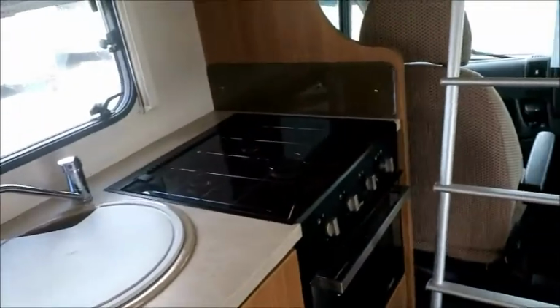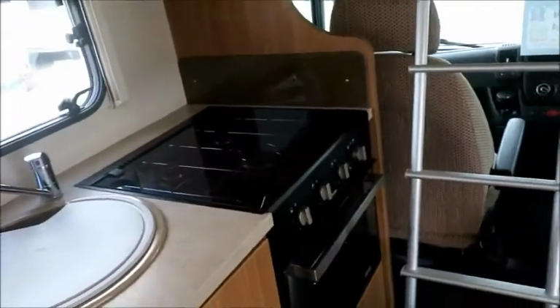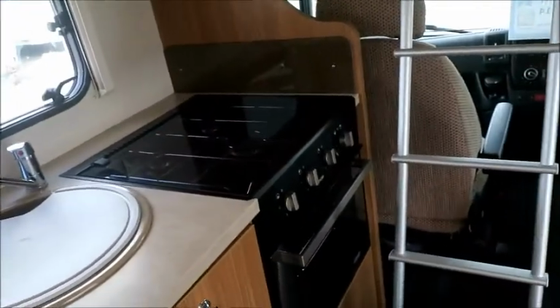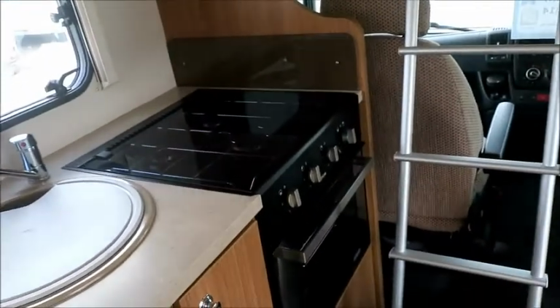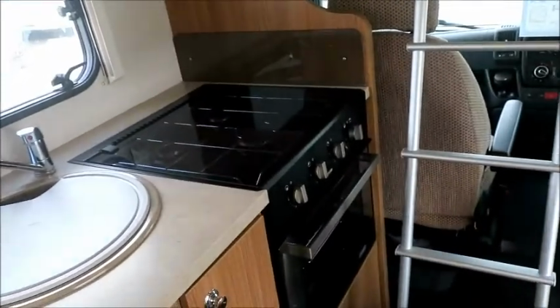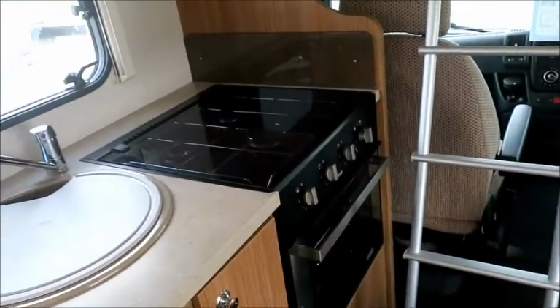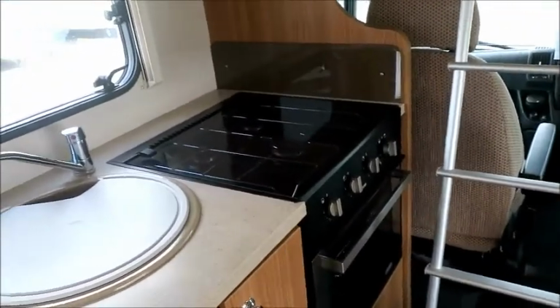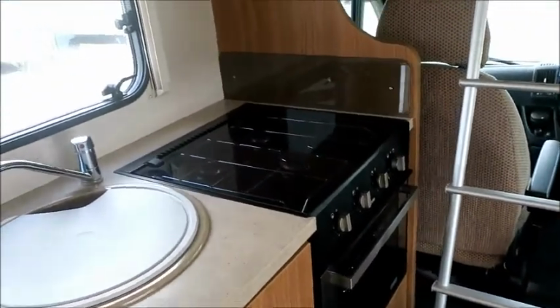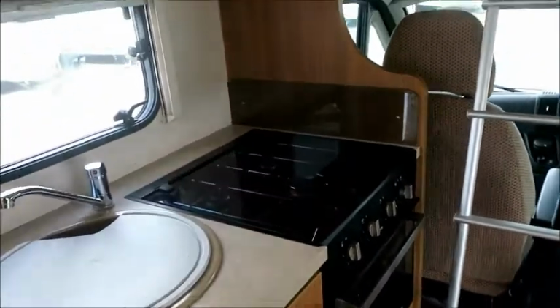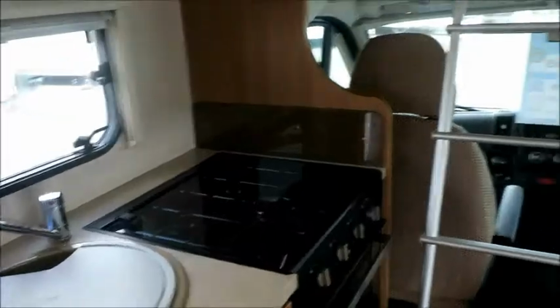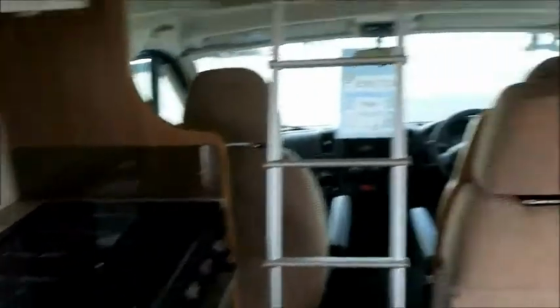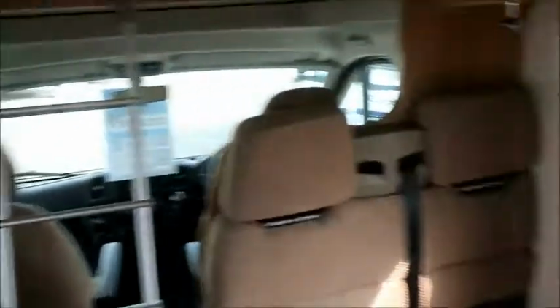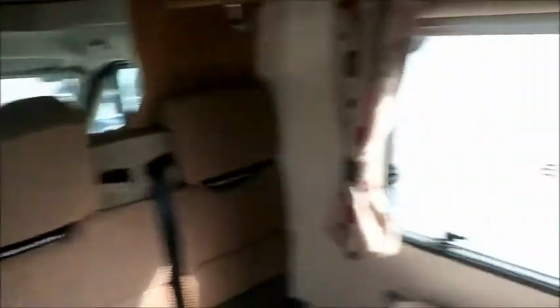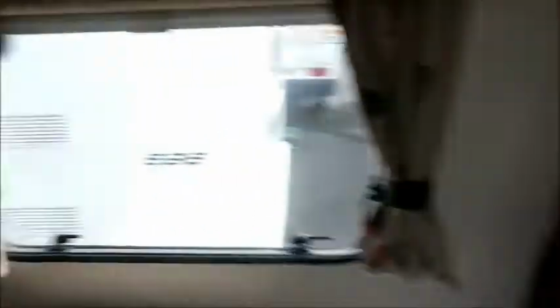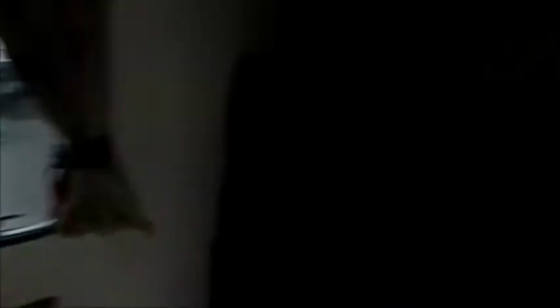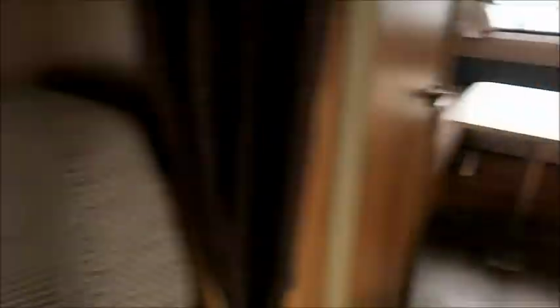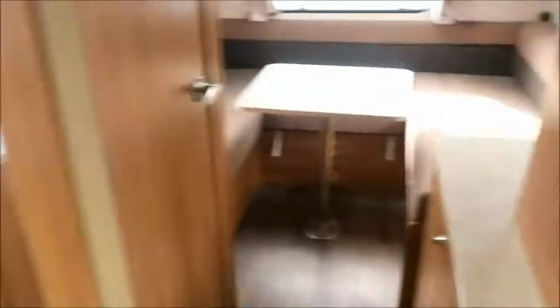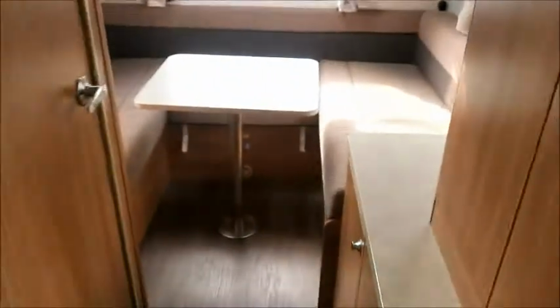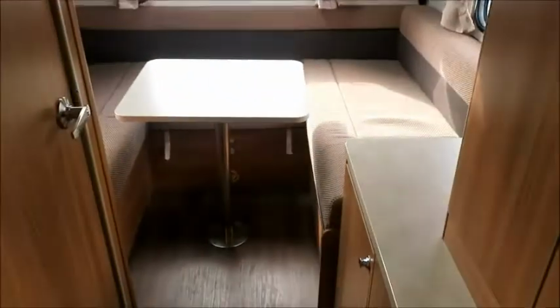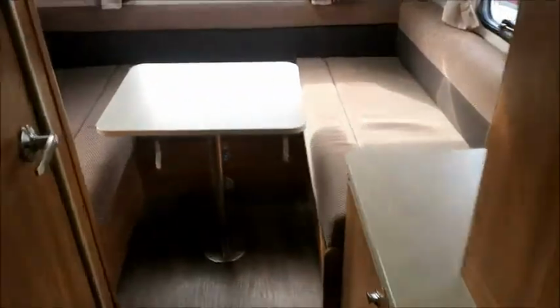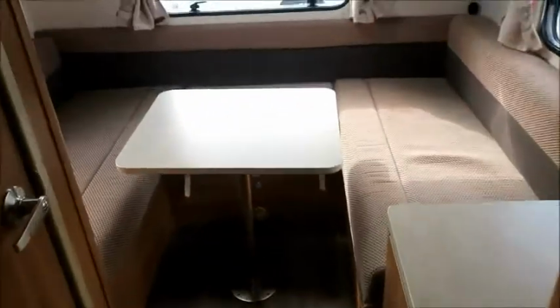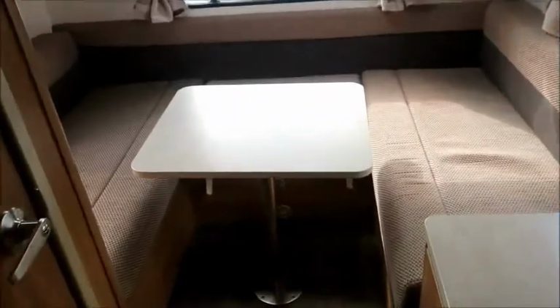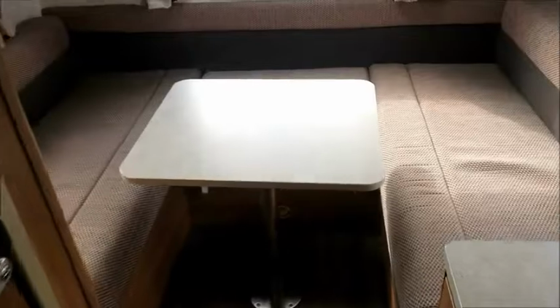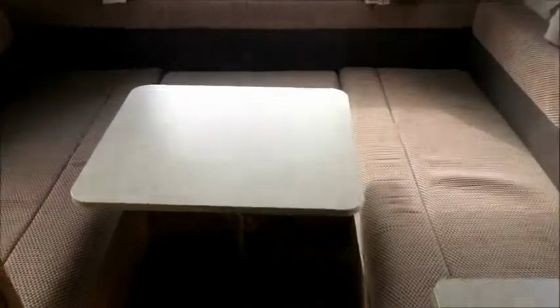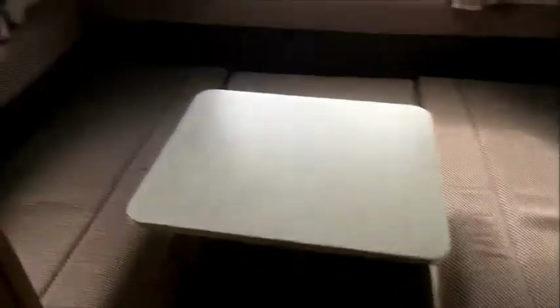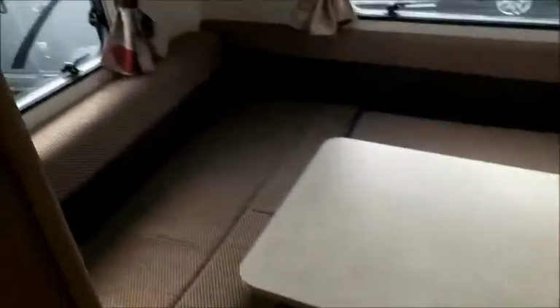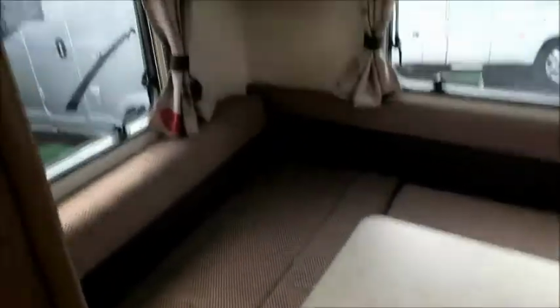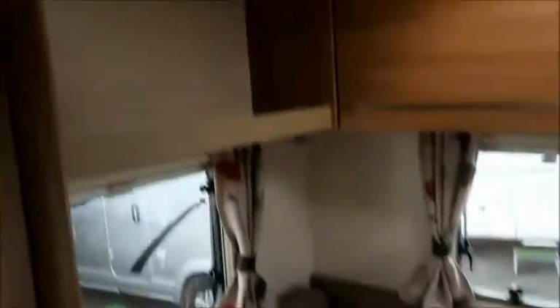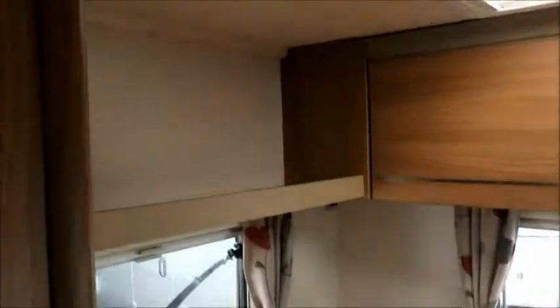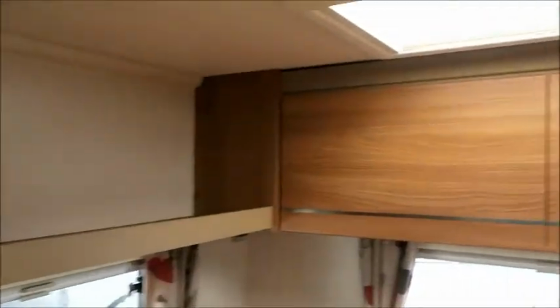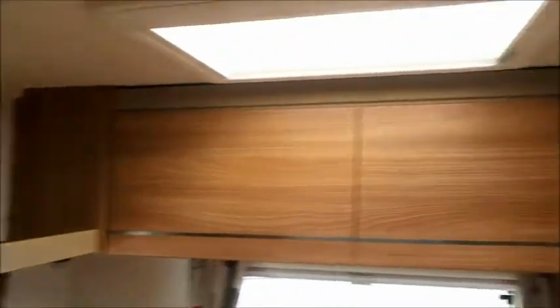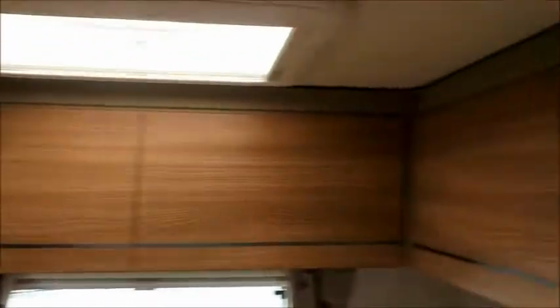Grill, hob and oven. And towards the rear of the van, a nice big open horseshoe shaped lounge, again with more storage.